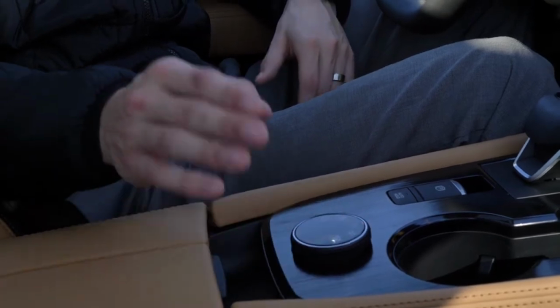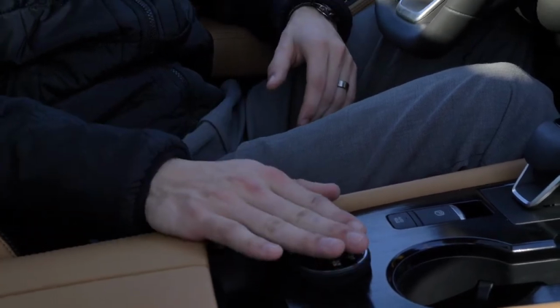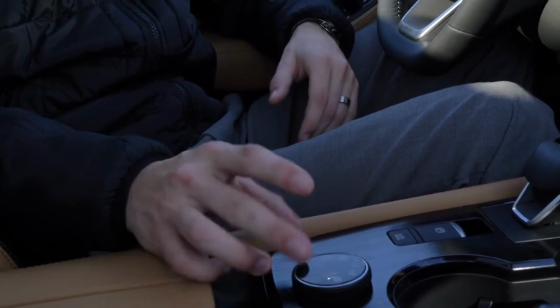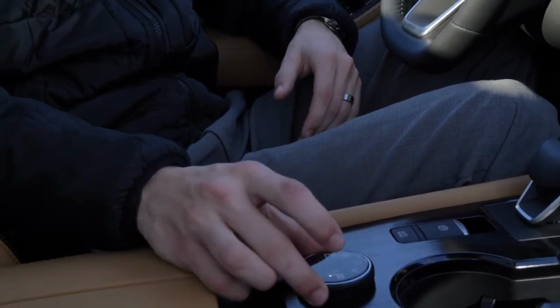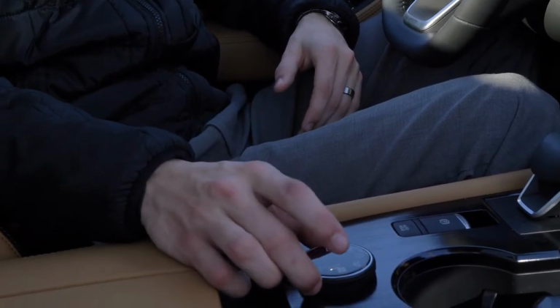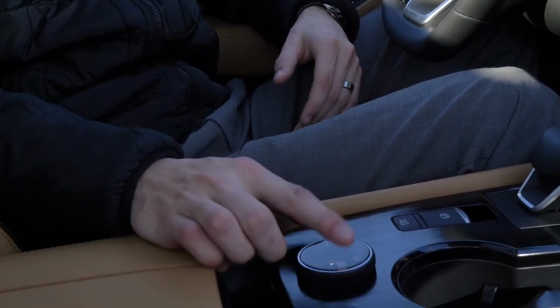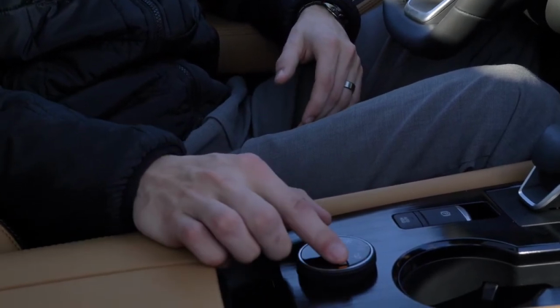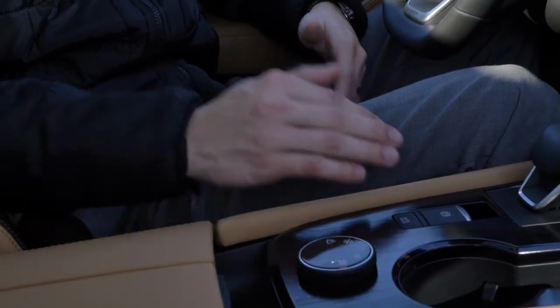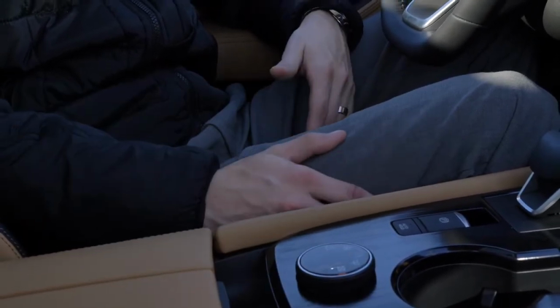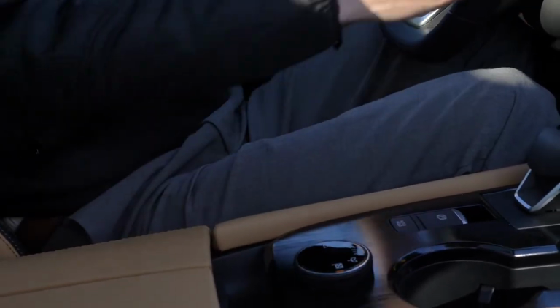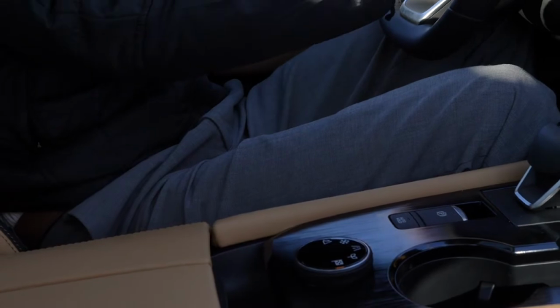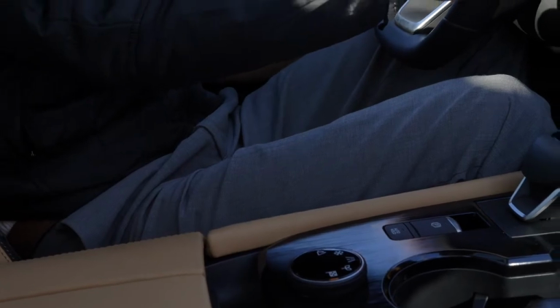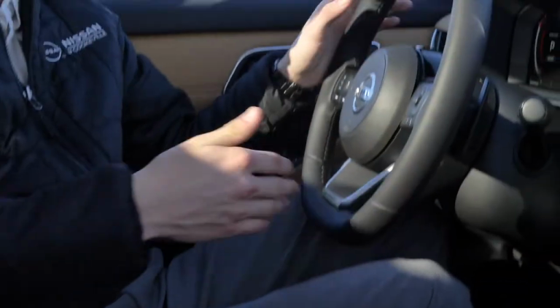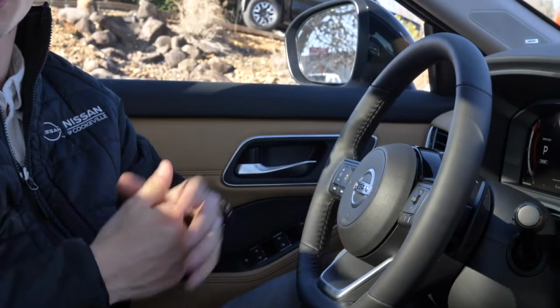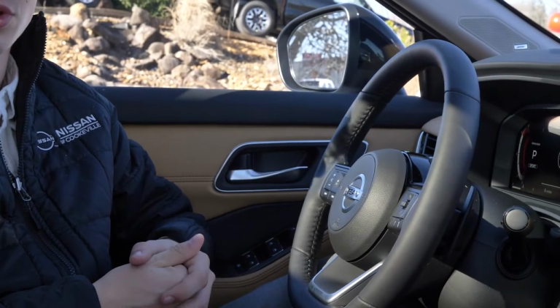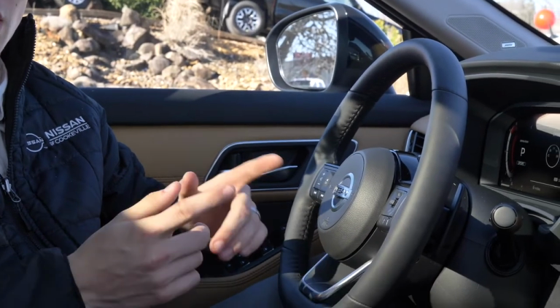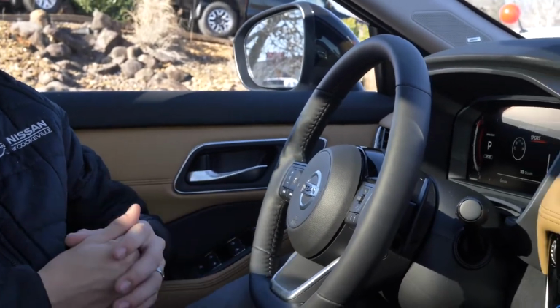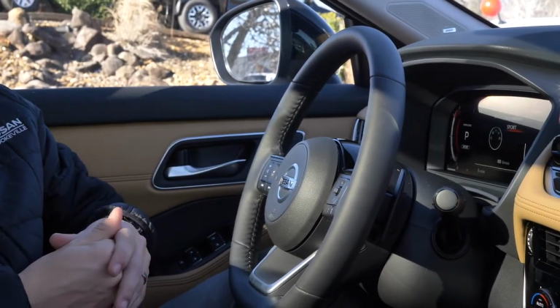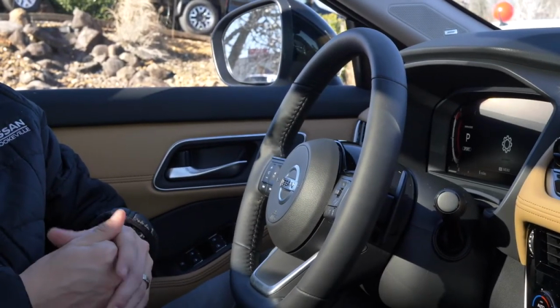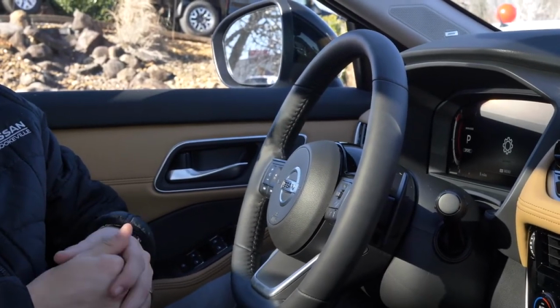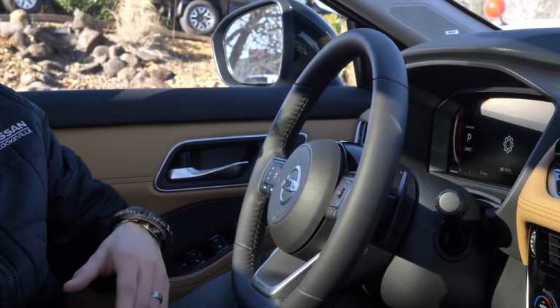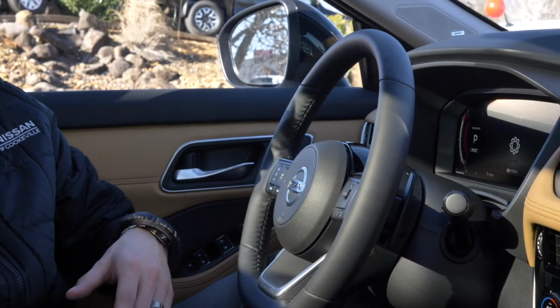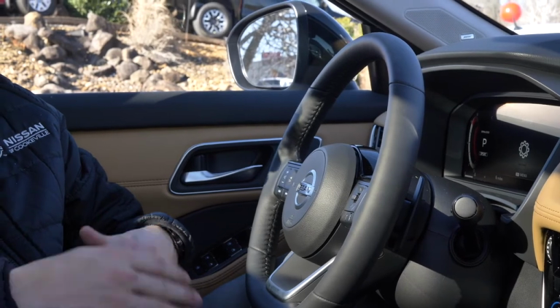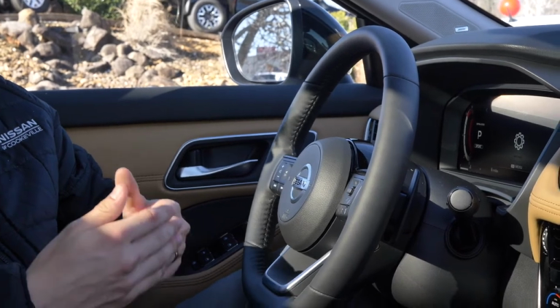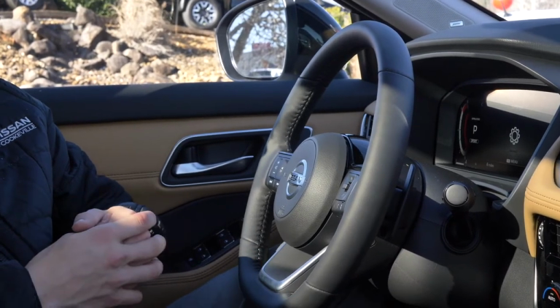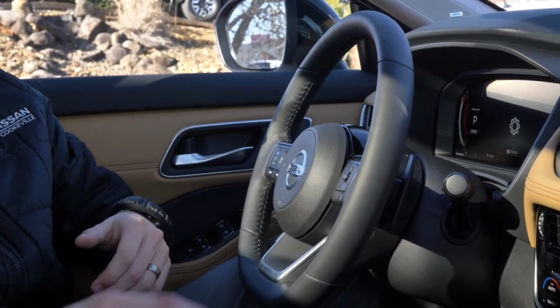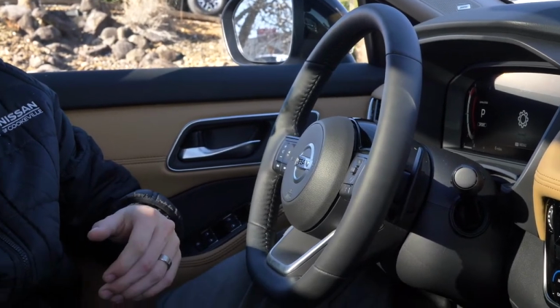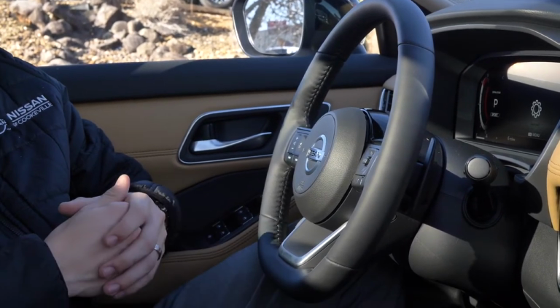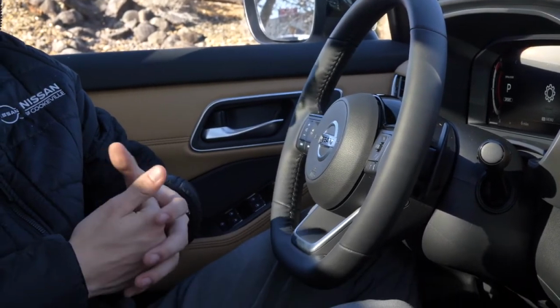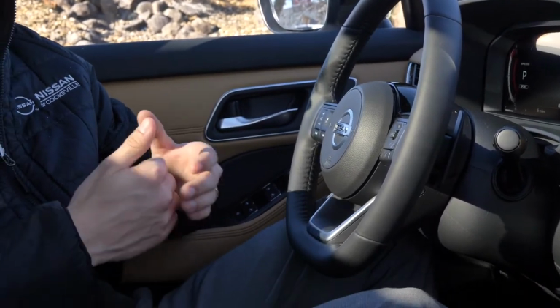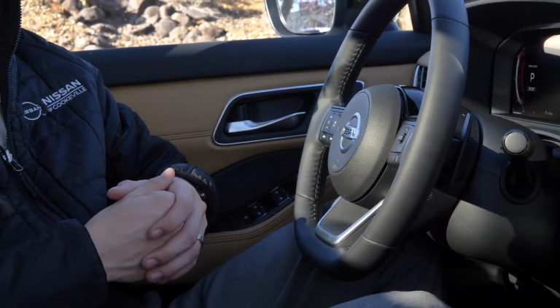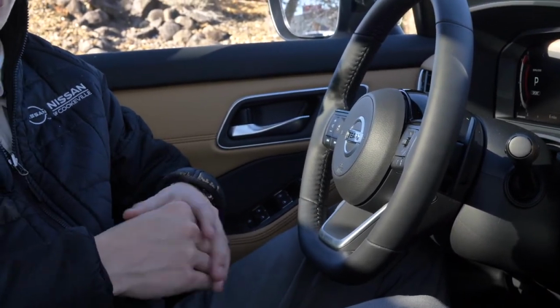Moving forward from there, you don't want to get your sport mode confused with your paddle shifters. They're two completely different systems and I want to show you how to engage both of them individually. With sport mode it is as simple as scrolling over to that drive mode with your drive mode selector.